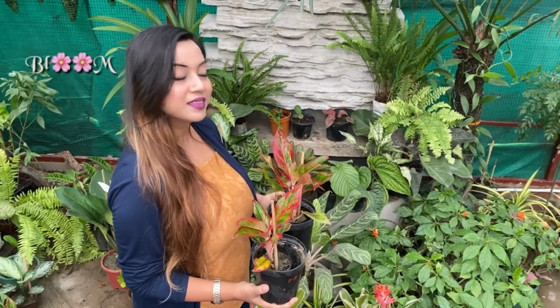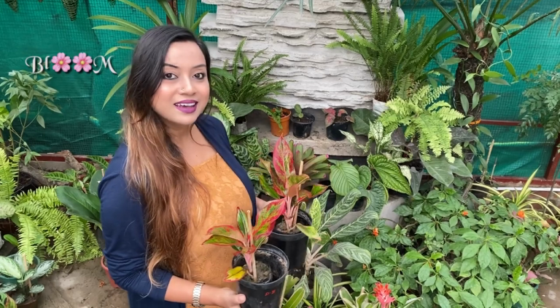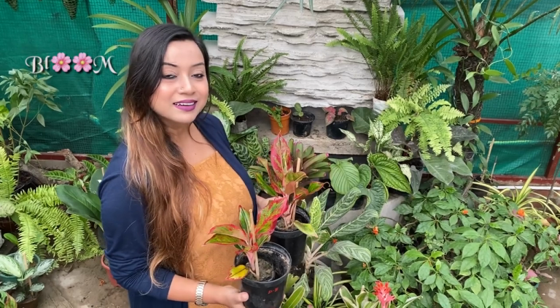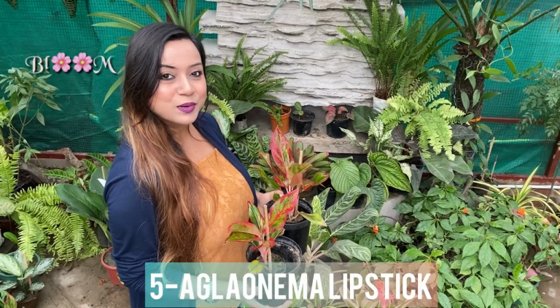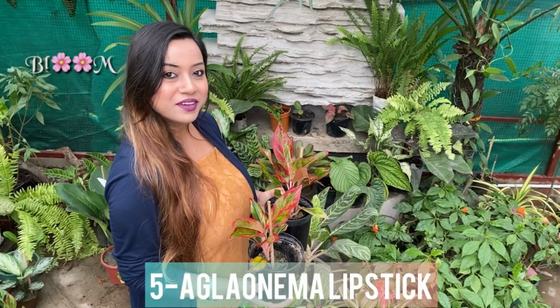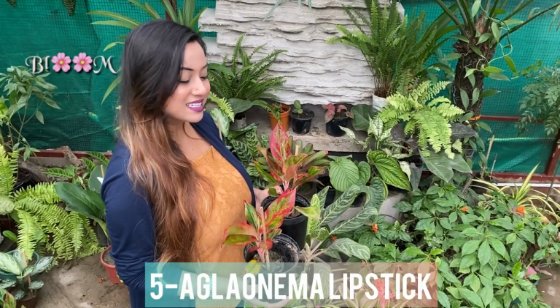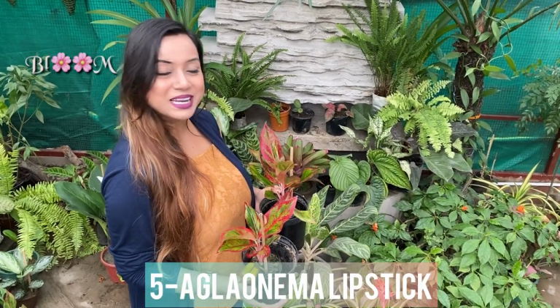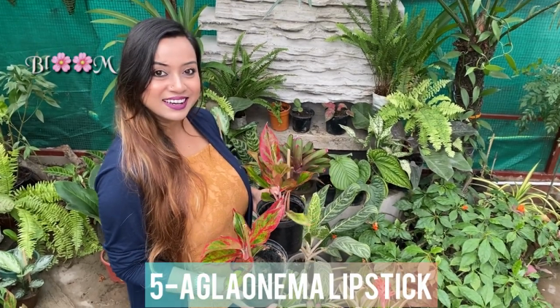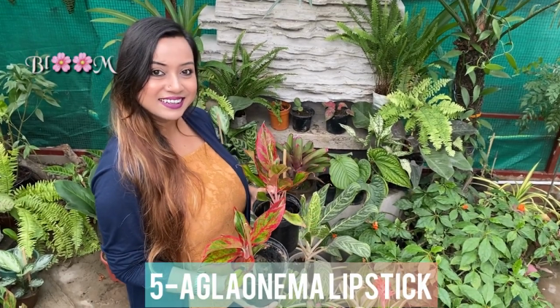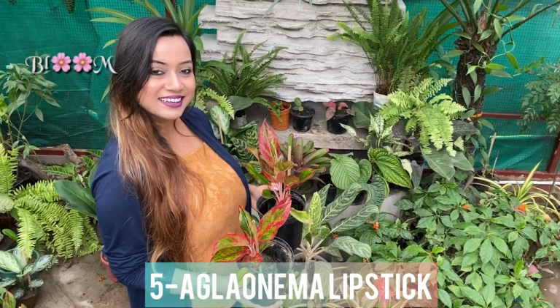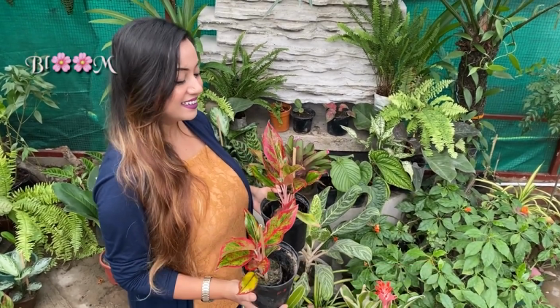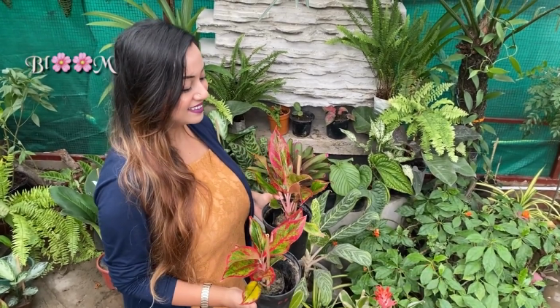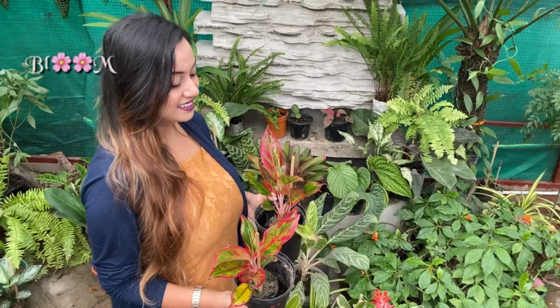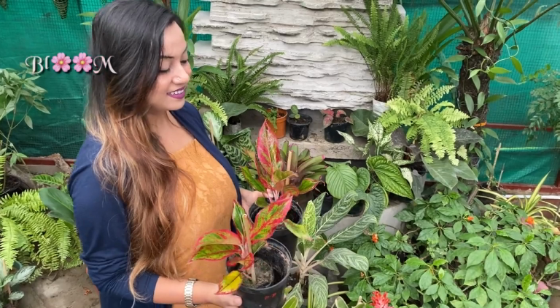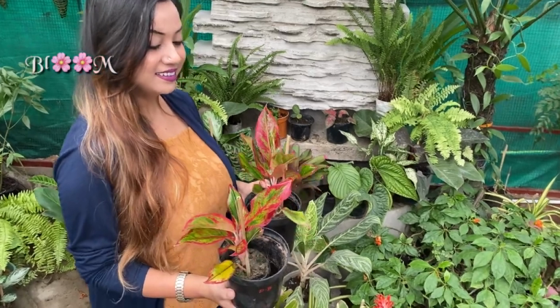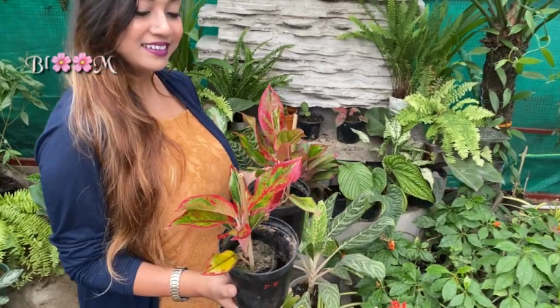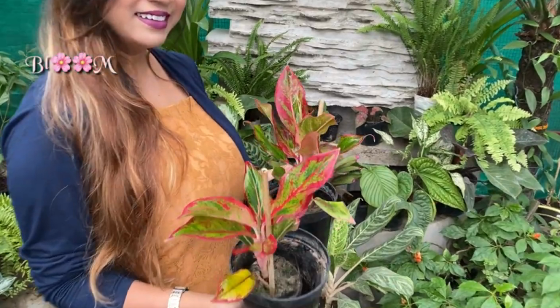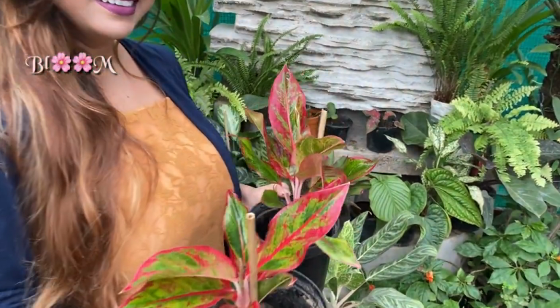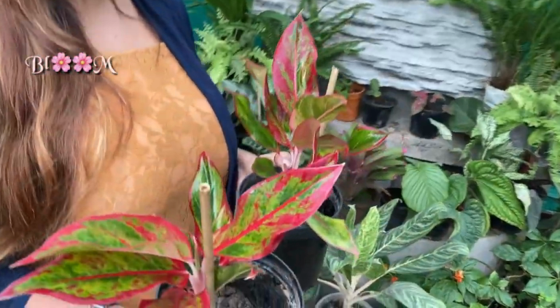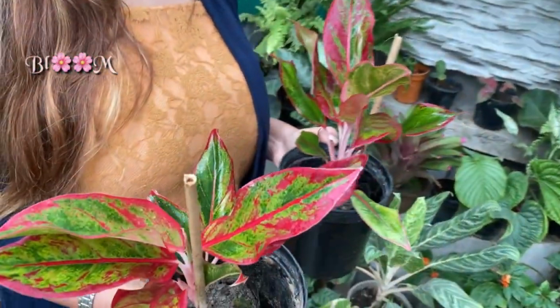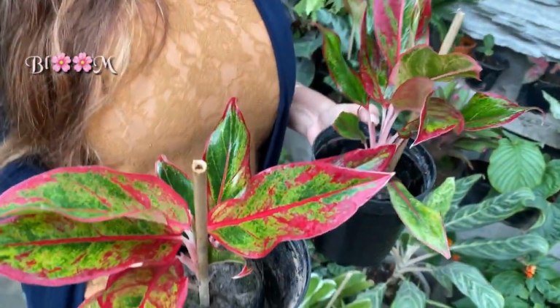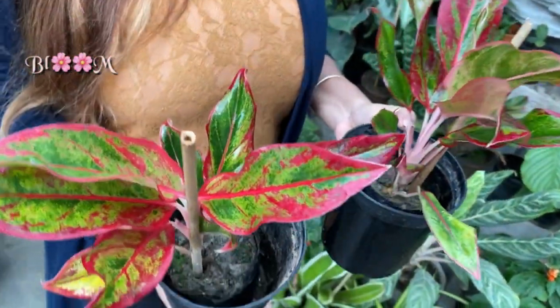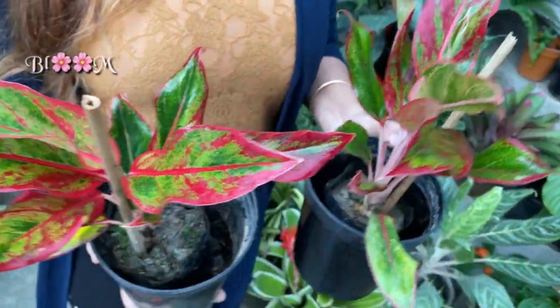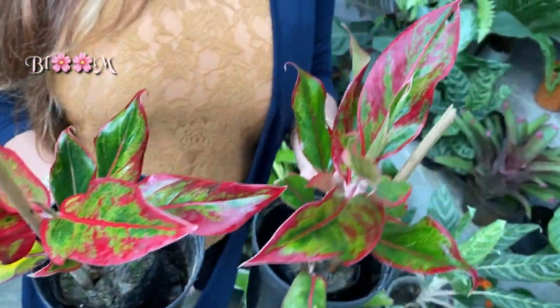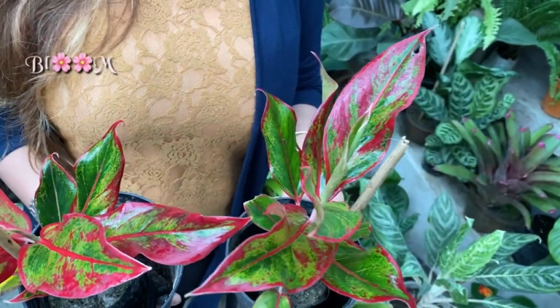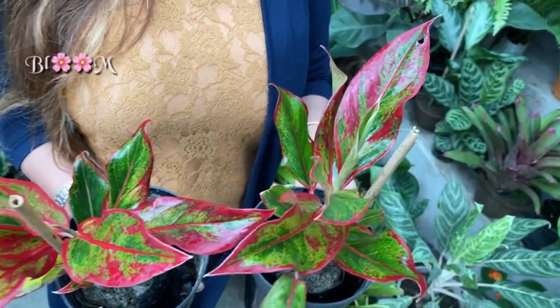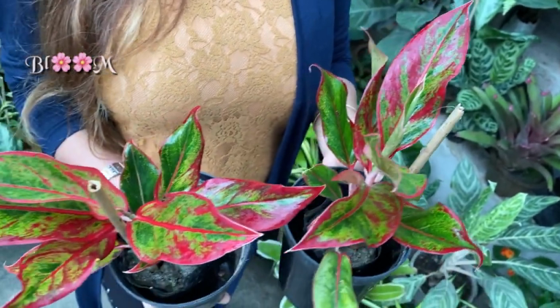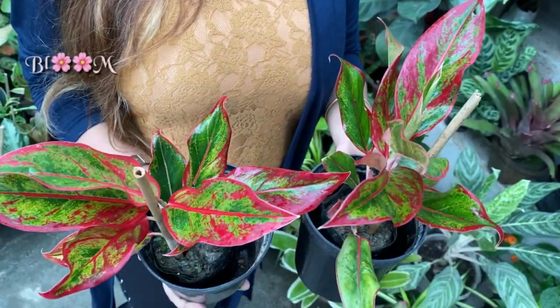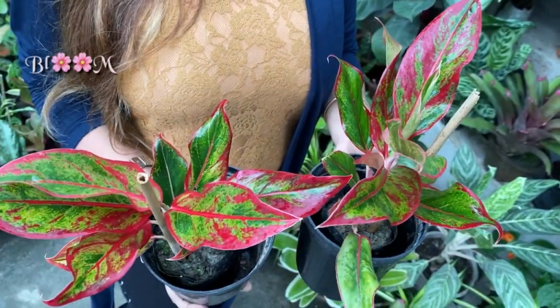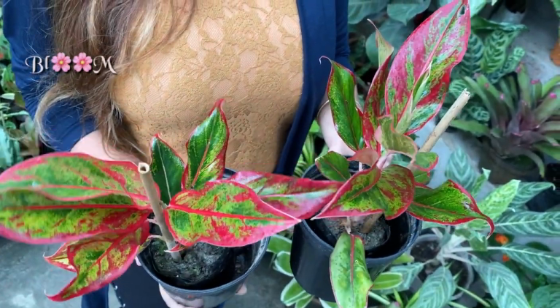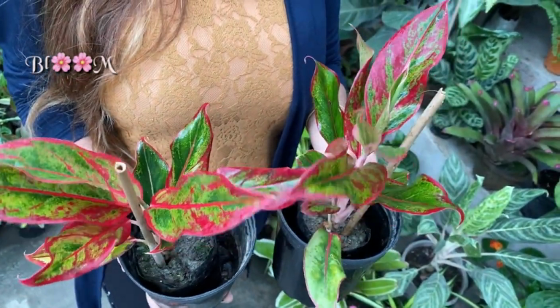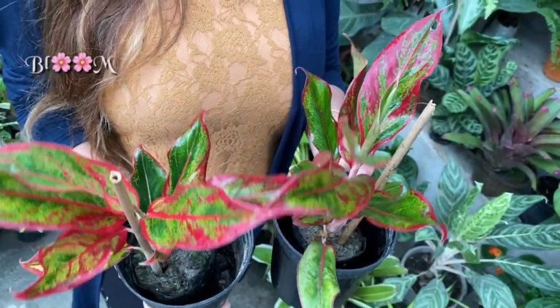And the girls' most favorite — the lipstick plant. Aglonema Lipstick mainly eliminates benzene and formaldehyde, and gives fresh oxygen. It's also a natural humidifier.